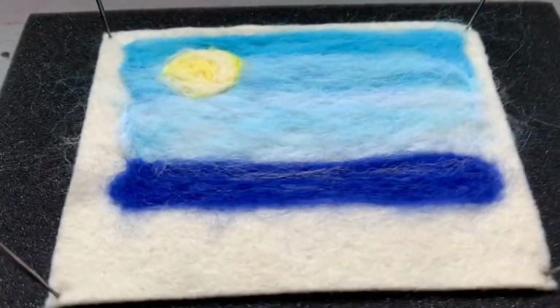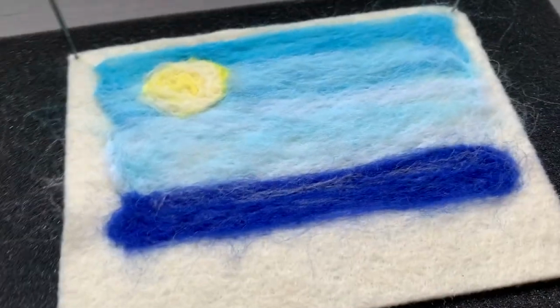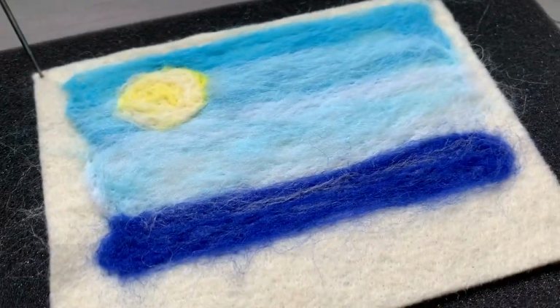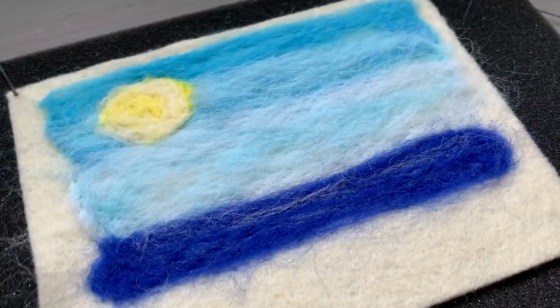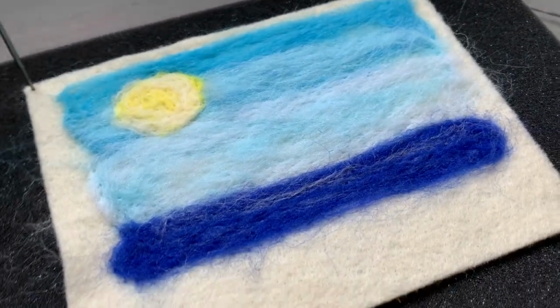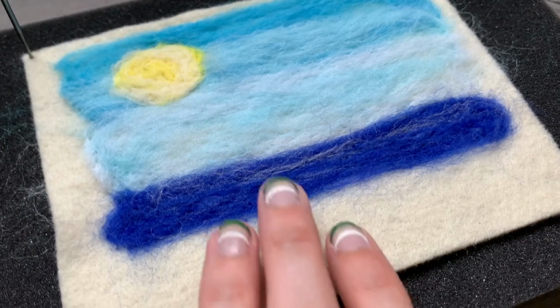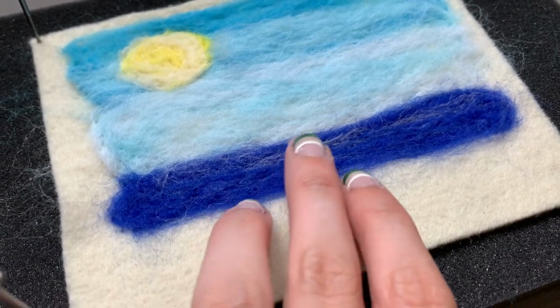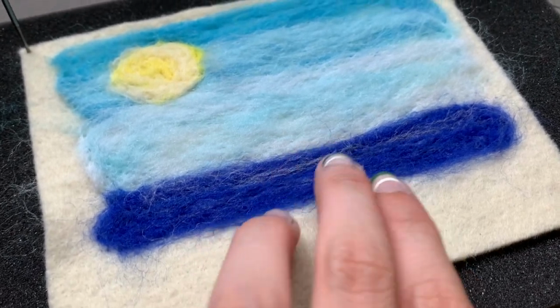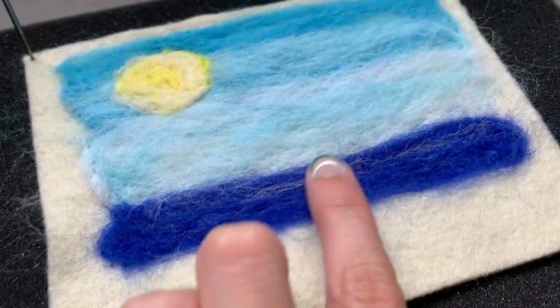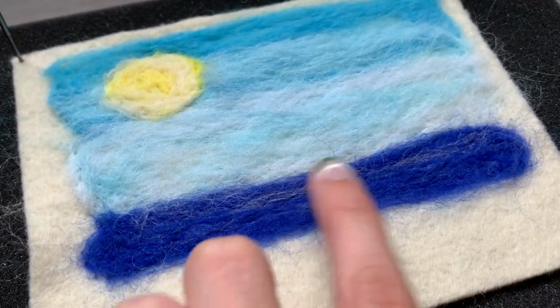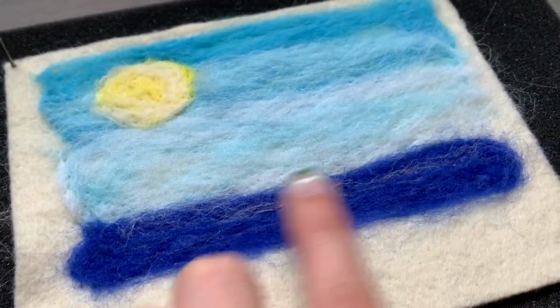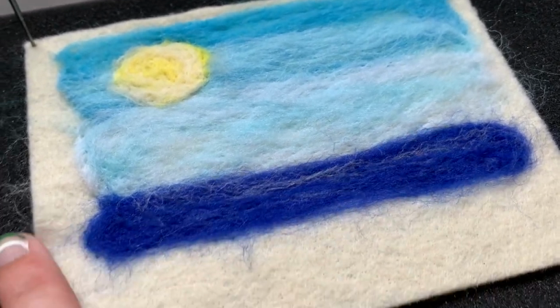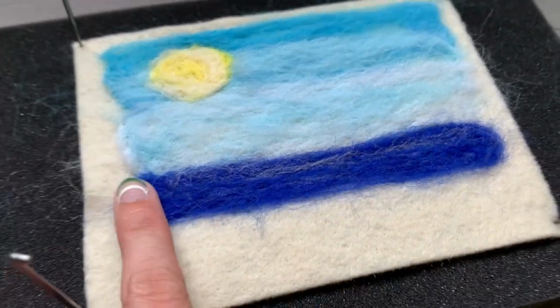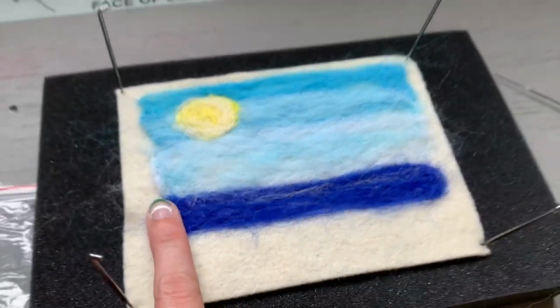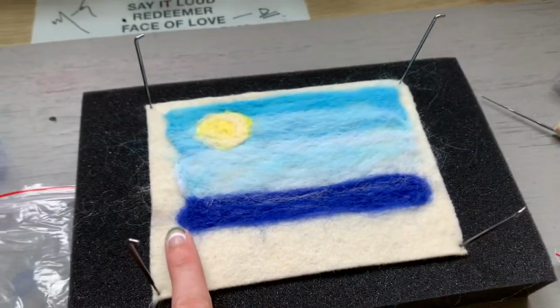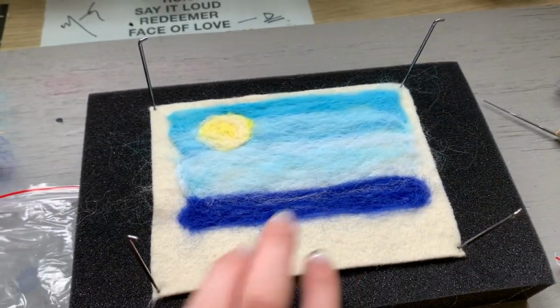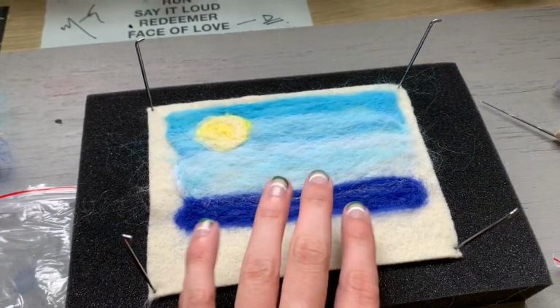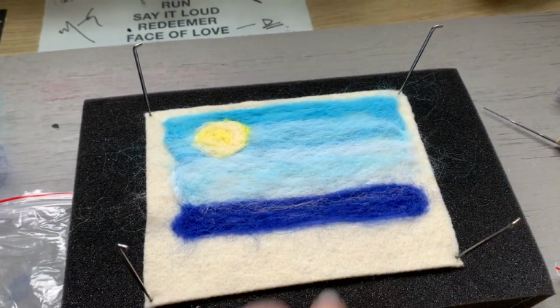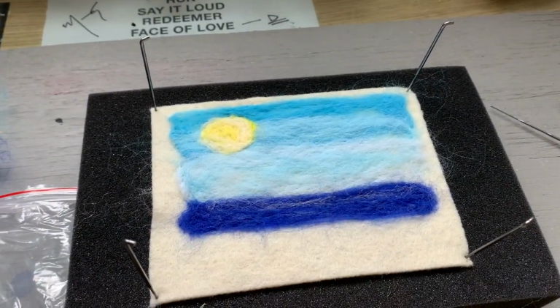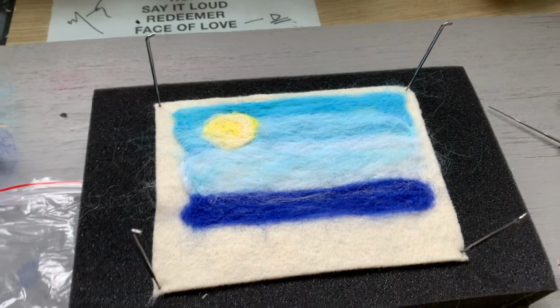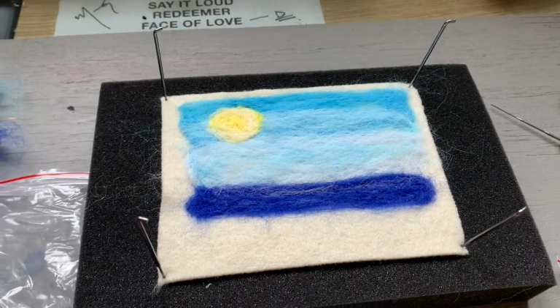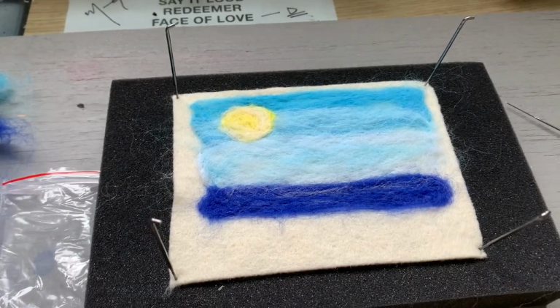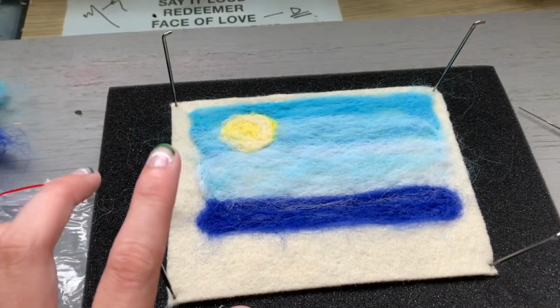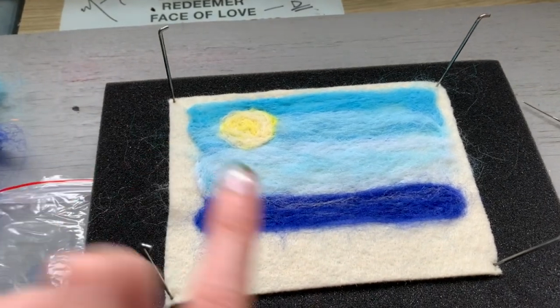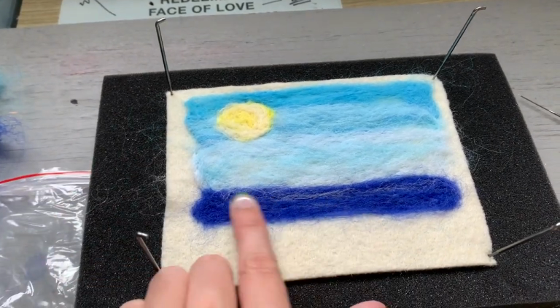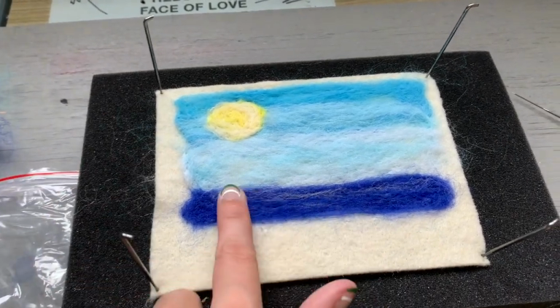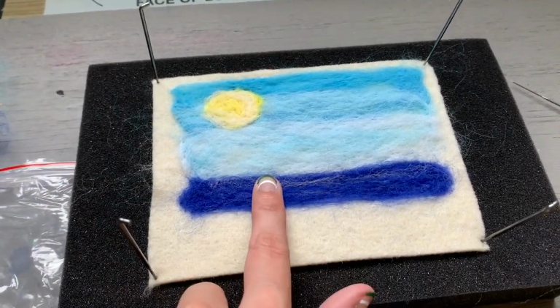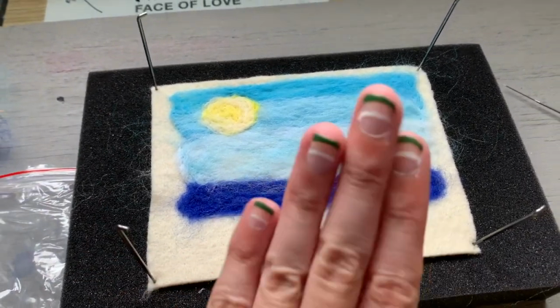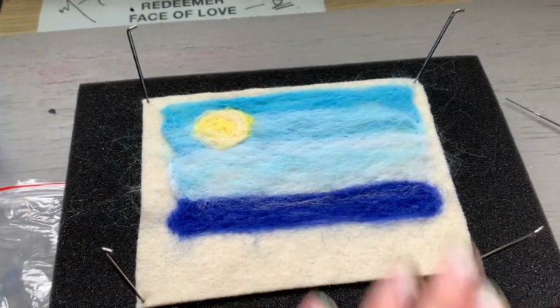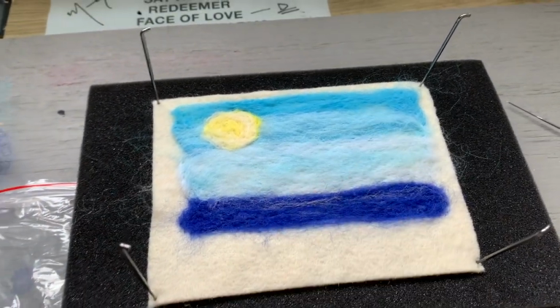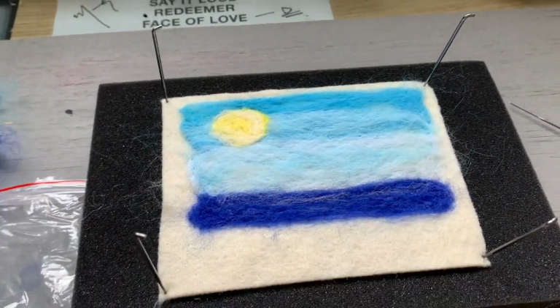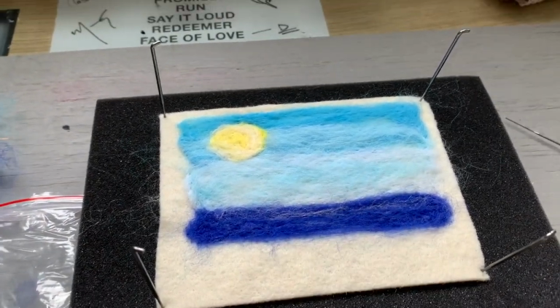I'm not mad at that. I think it kind of achieved what I was hoping to achieve. It looks at least like there's a little bit of a shimmer over the top of the water from the sun, so that's cool. Now for the tree — let's do it.